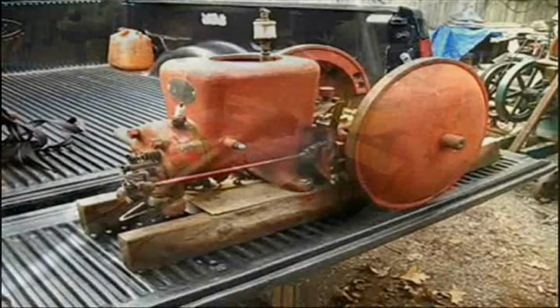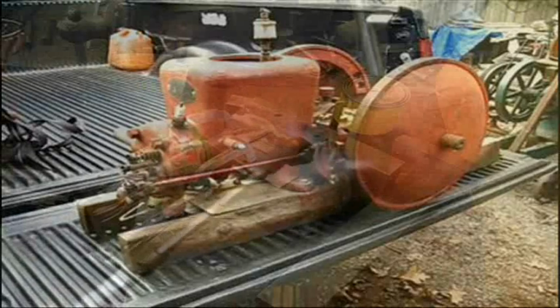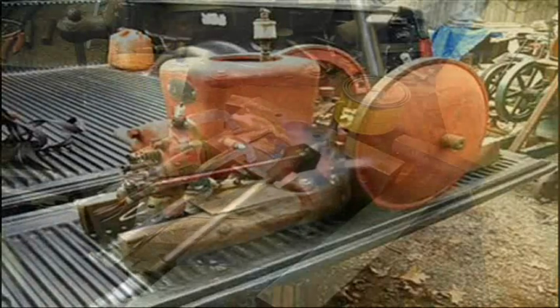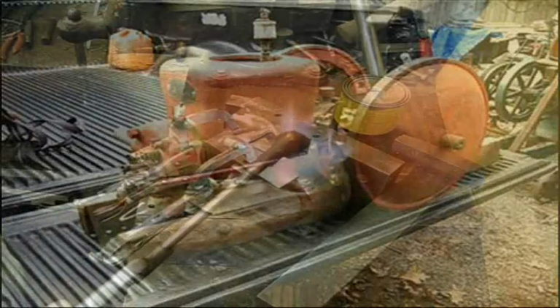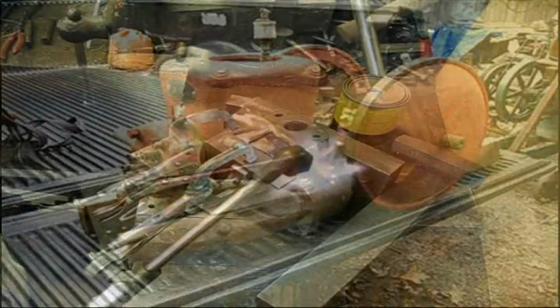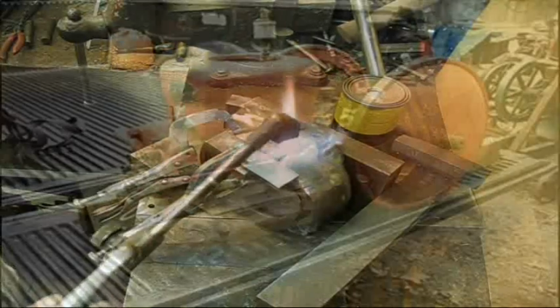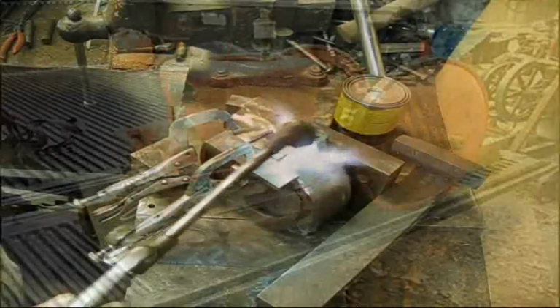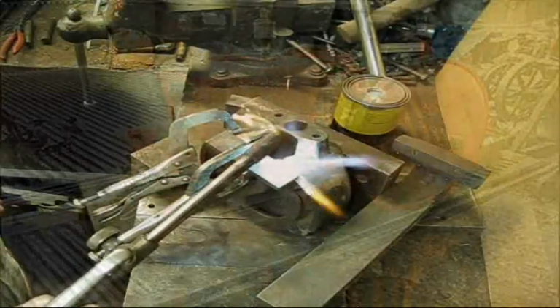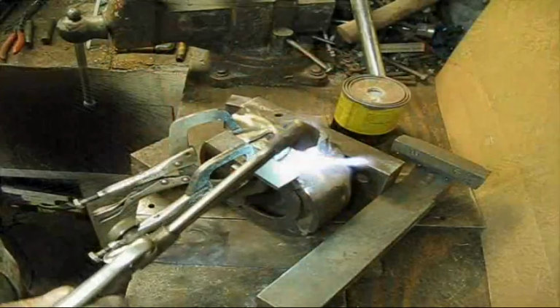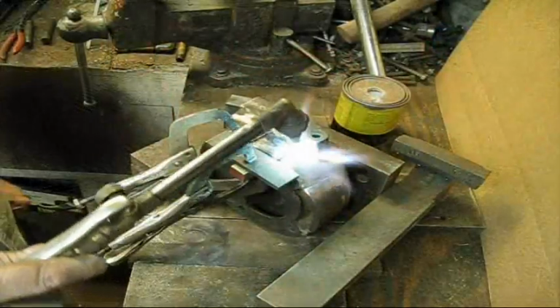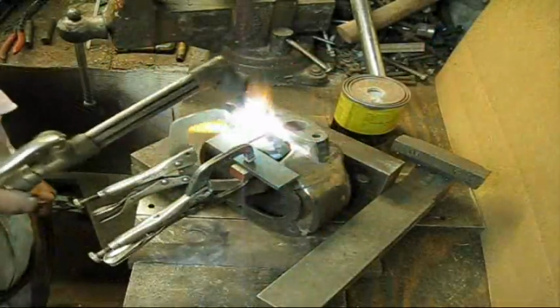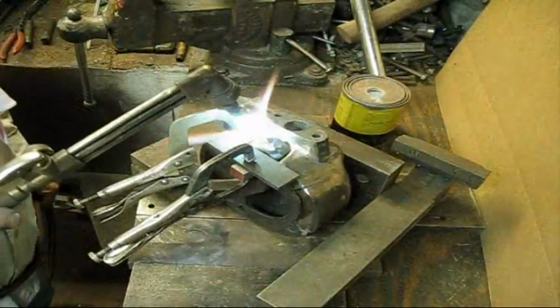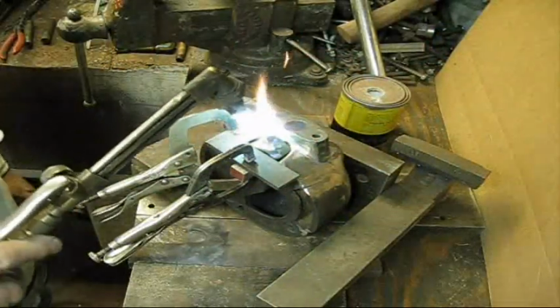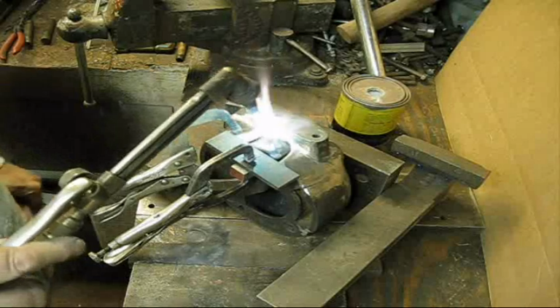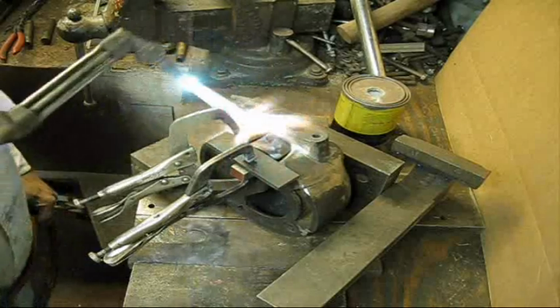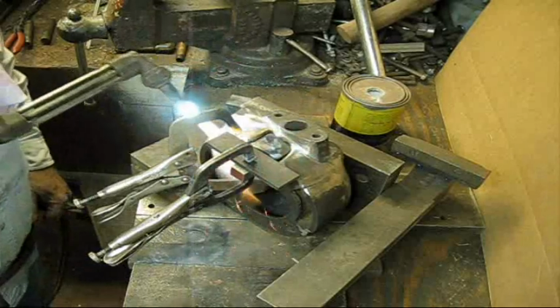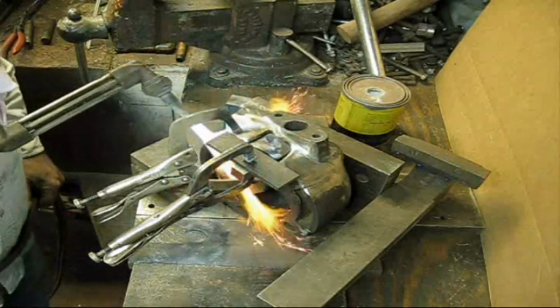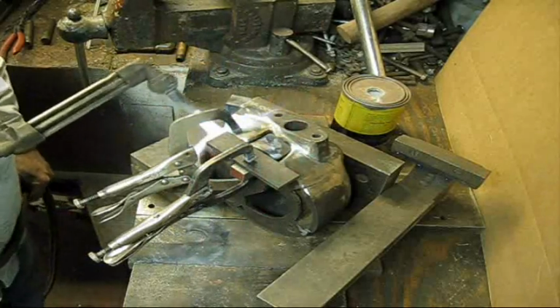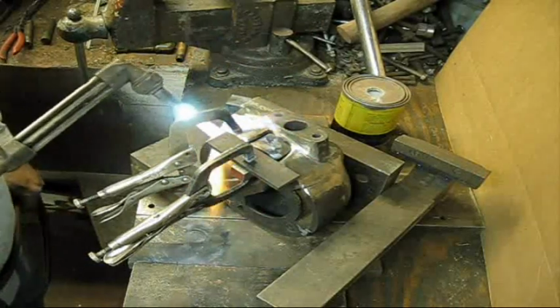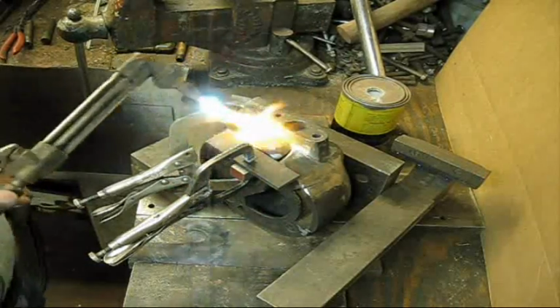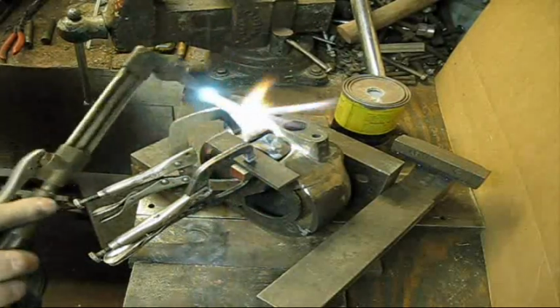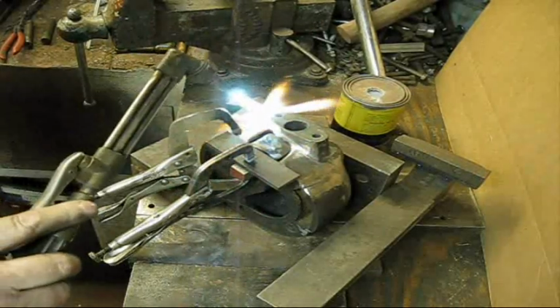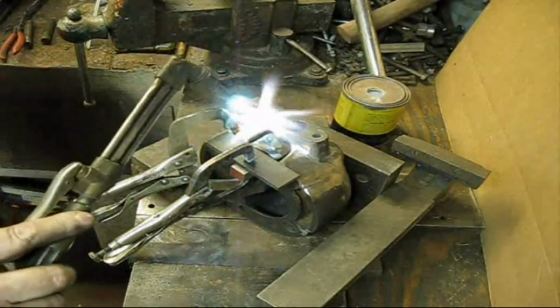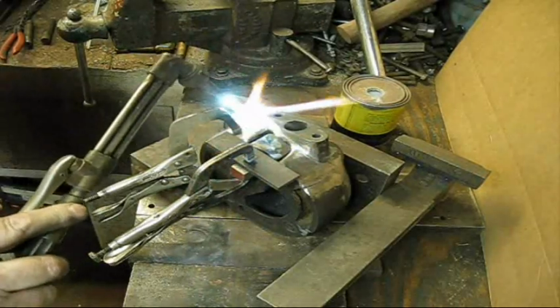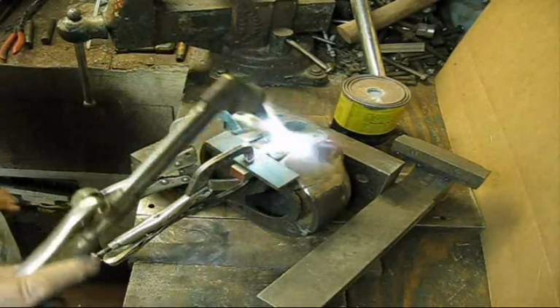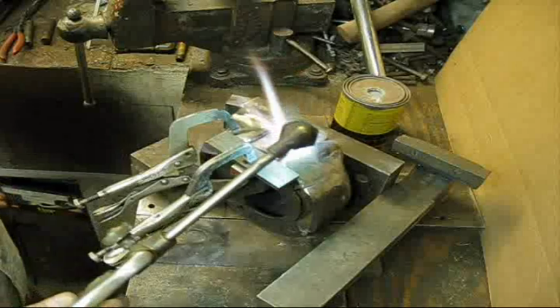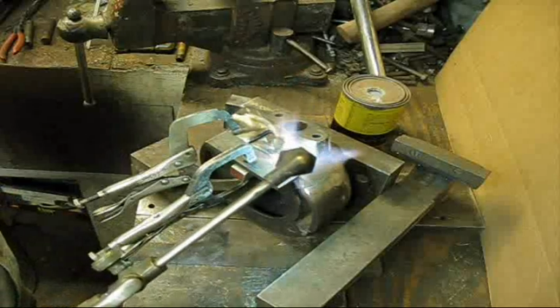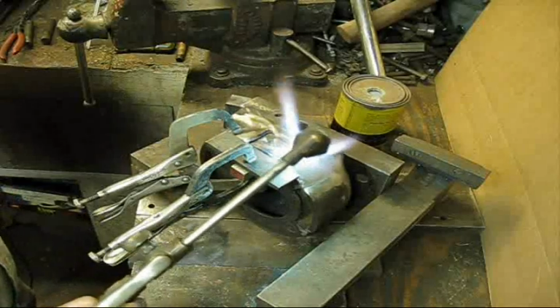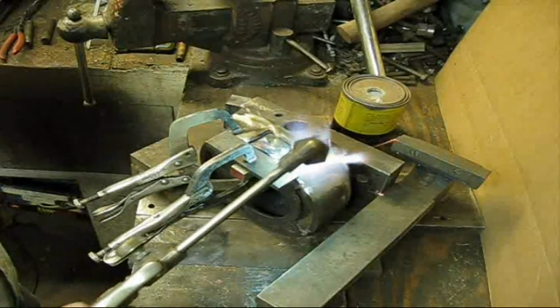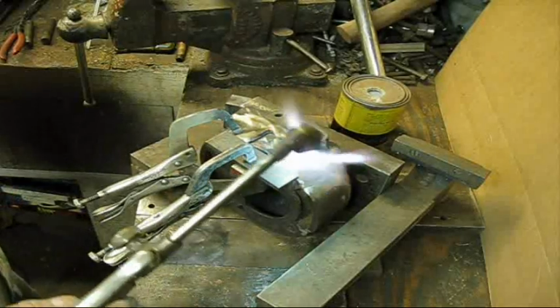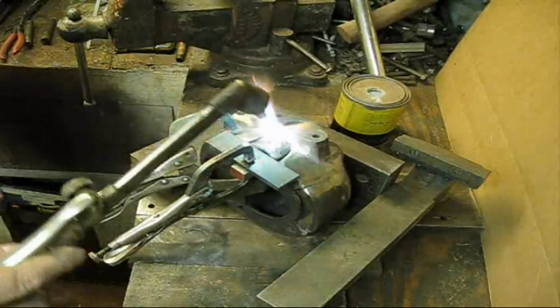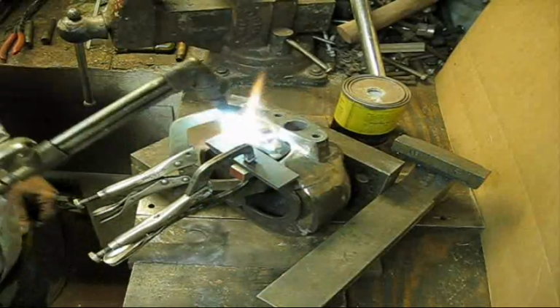The way this thing's made it don't take very long for heat to travel around in it in the skinny places. The thick places — and that's the reason you have trouble with cast iron is because it's thick and thin, and what it's made out of too.